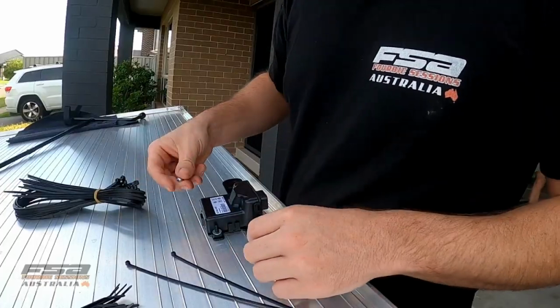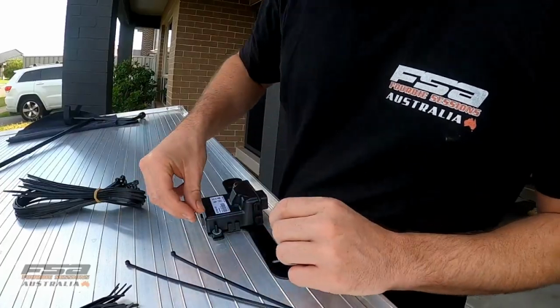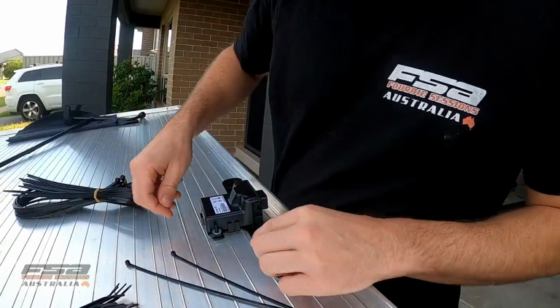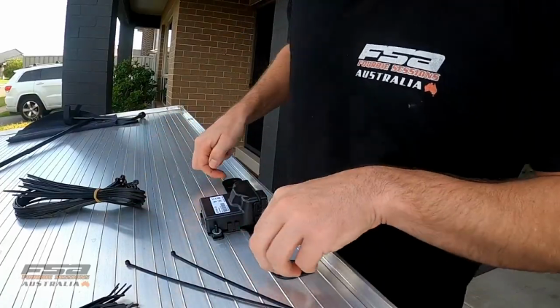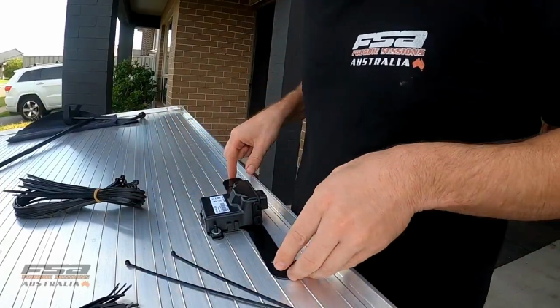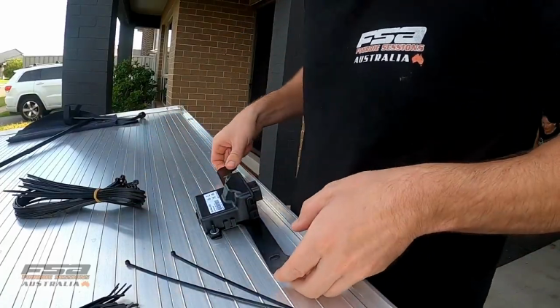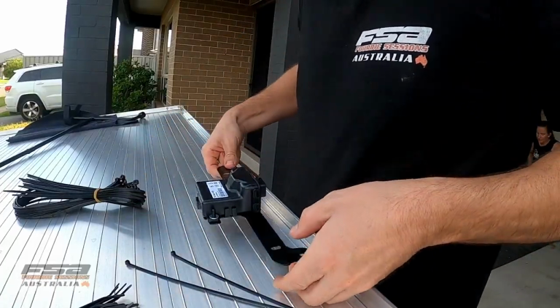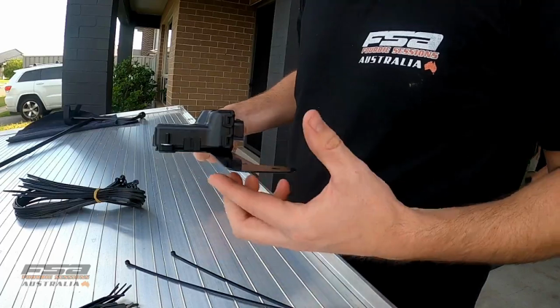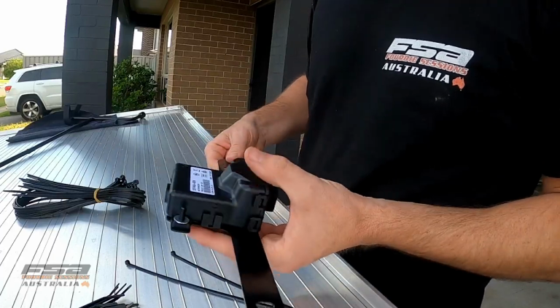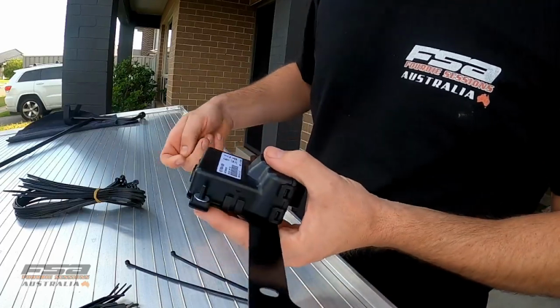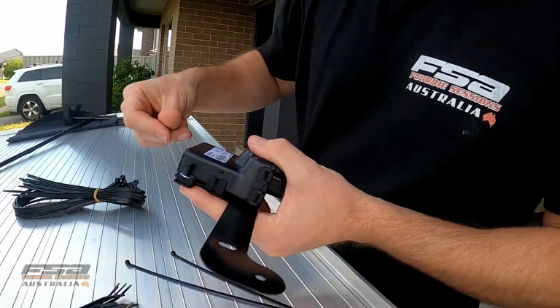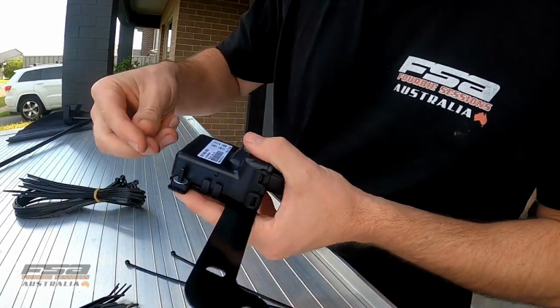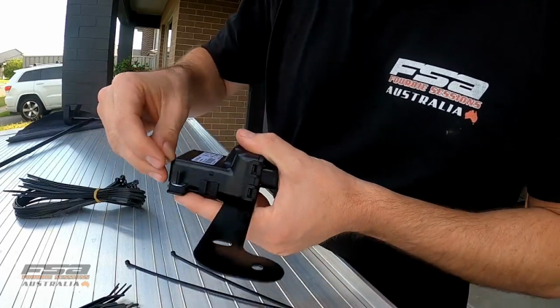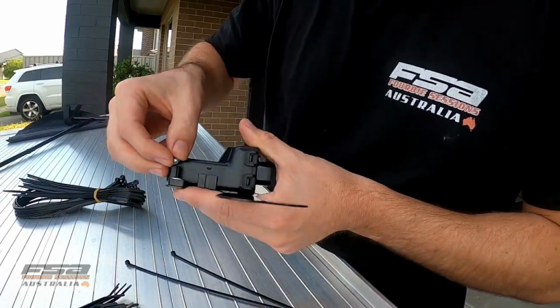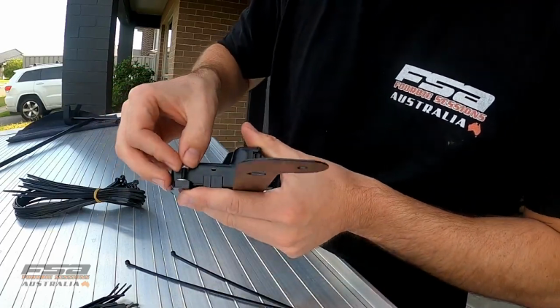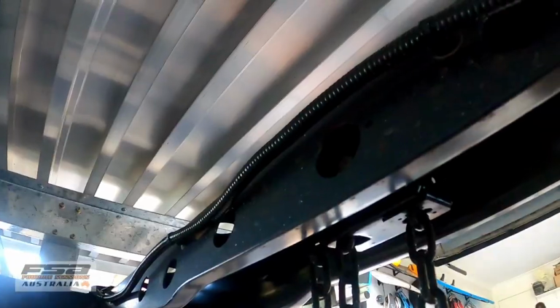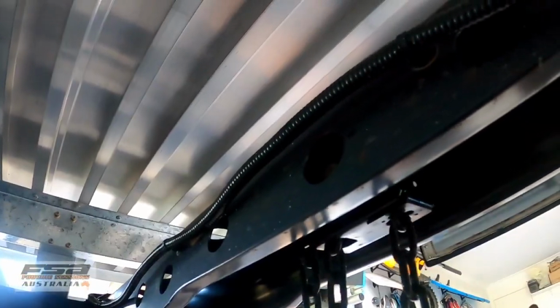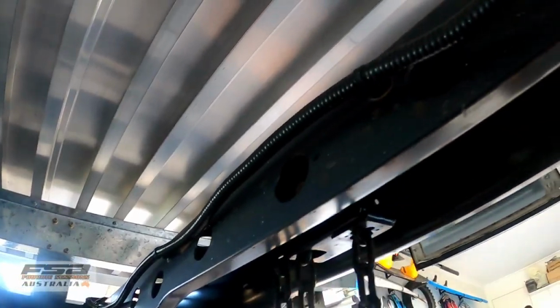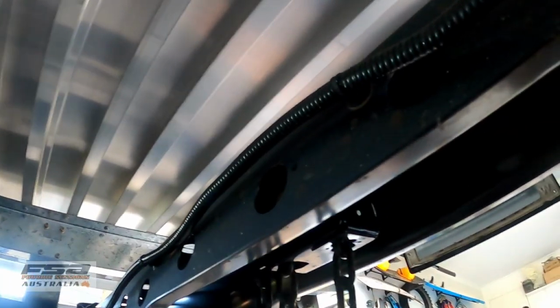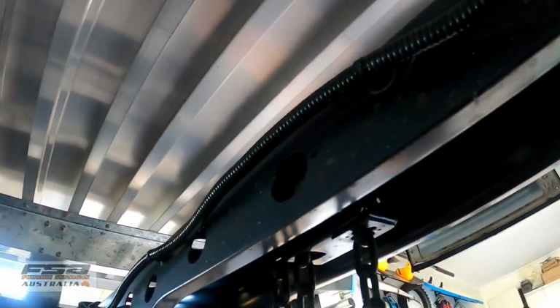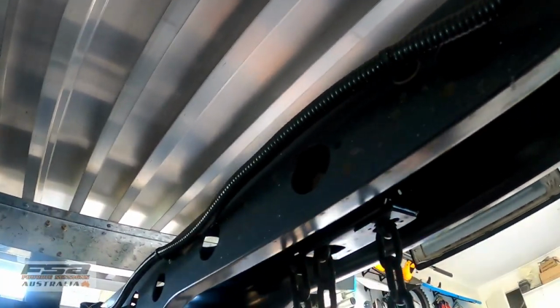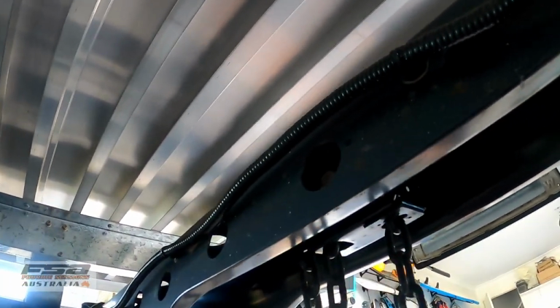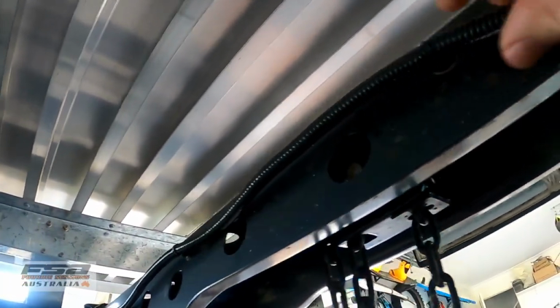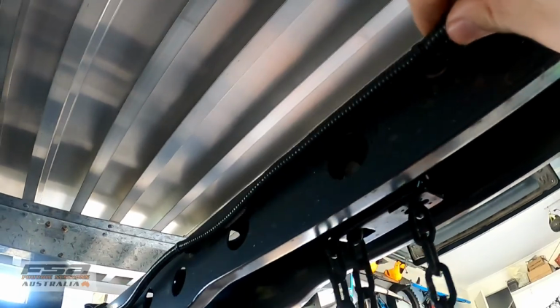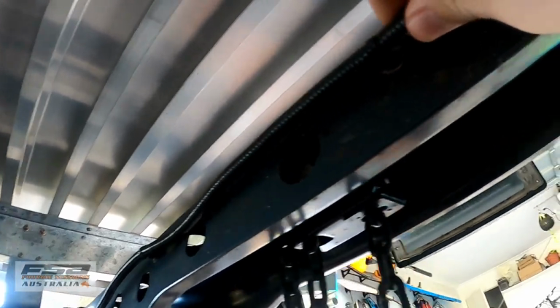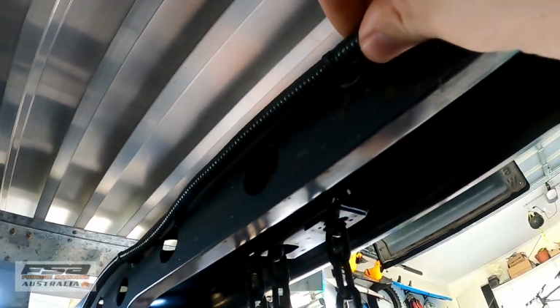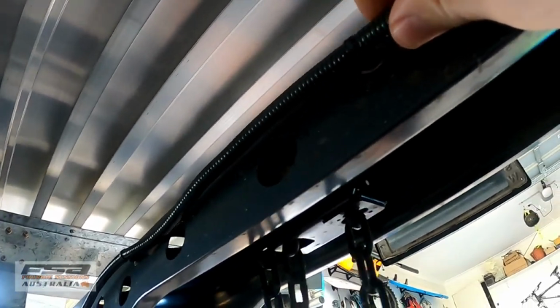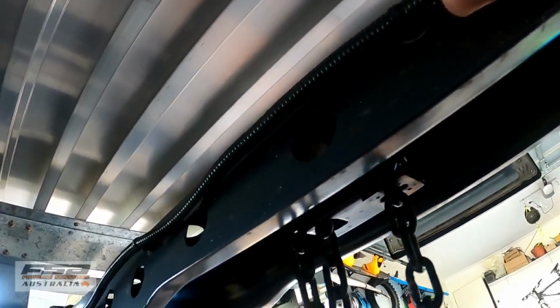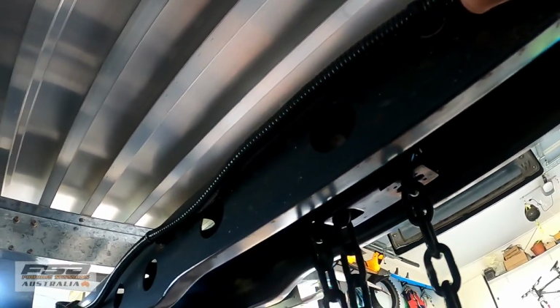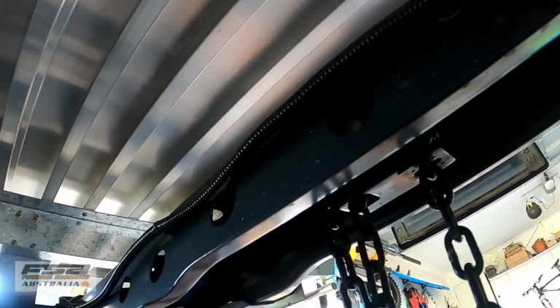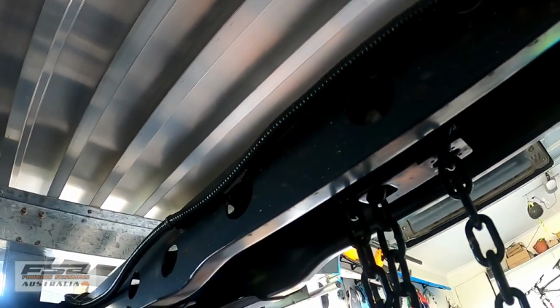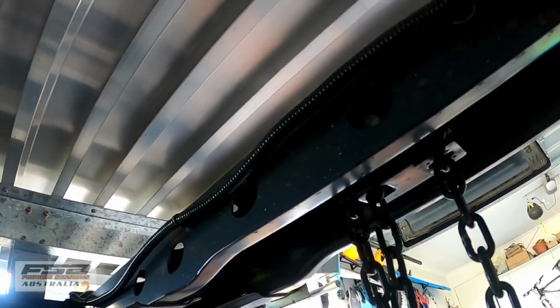It says to mount the ECU up on the bracket provided, so we'll screw that up. Got to pull this wiring harness out, so we'll pull this out and mount the ECU up.